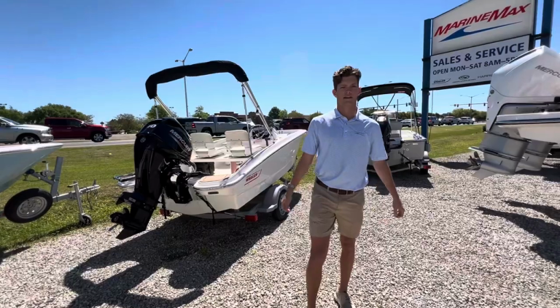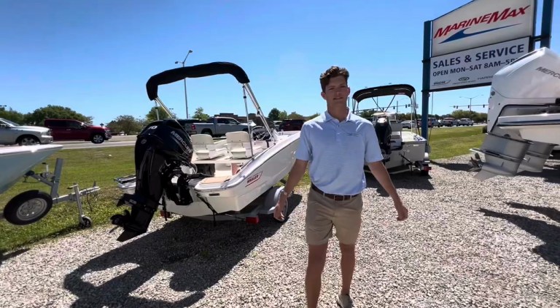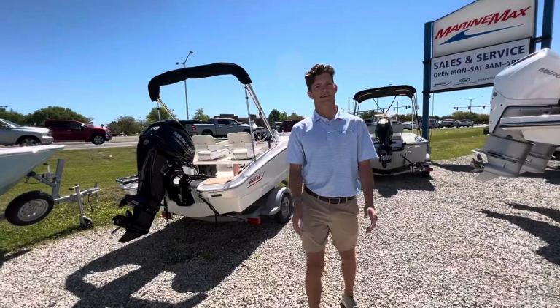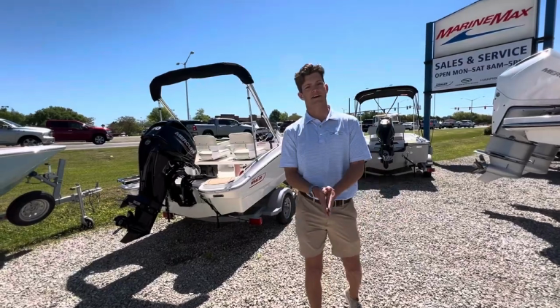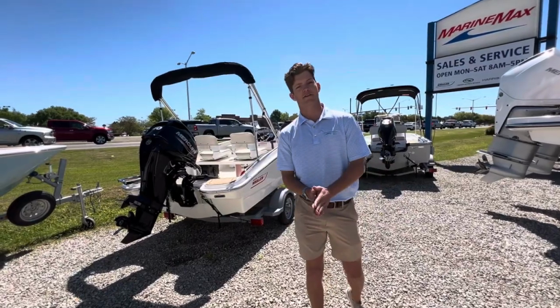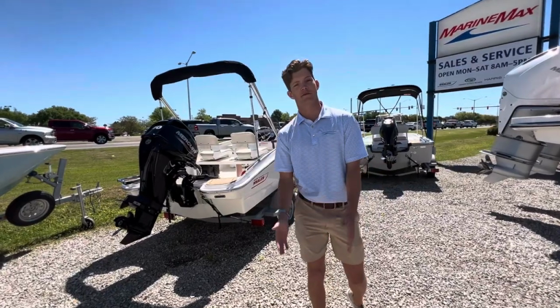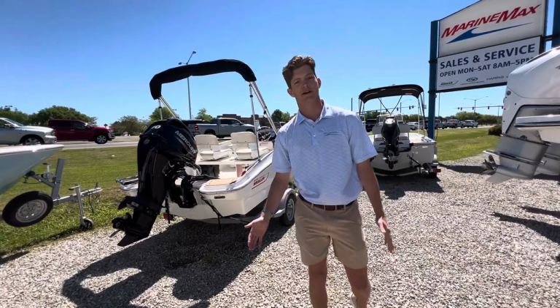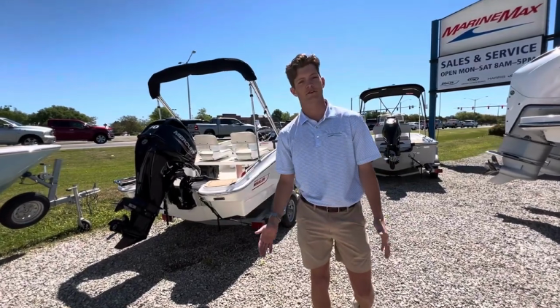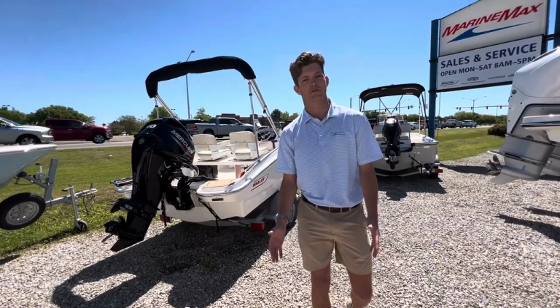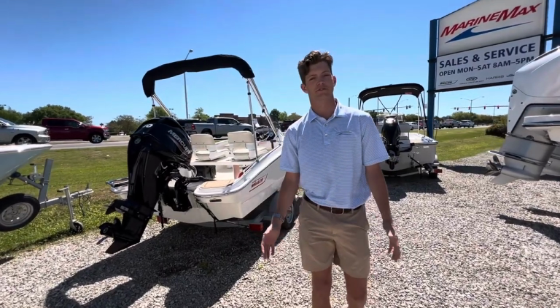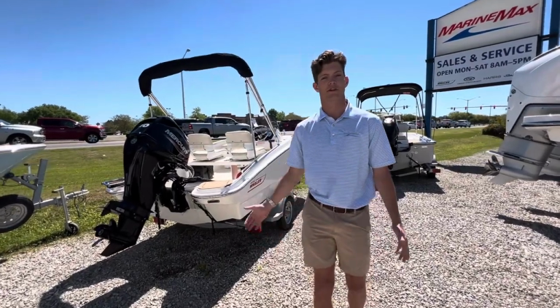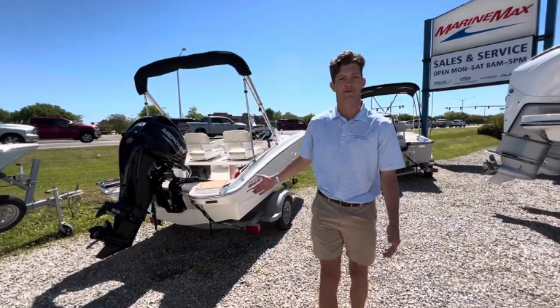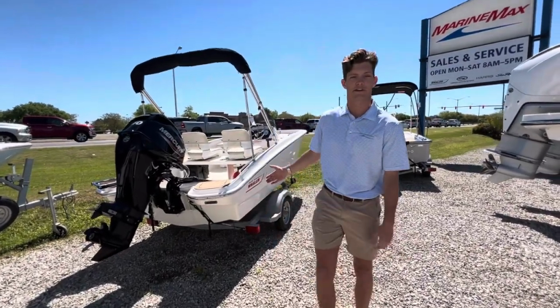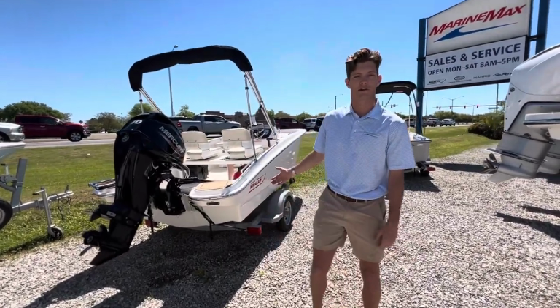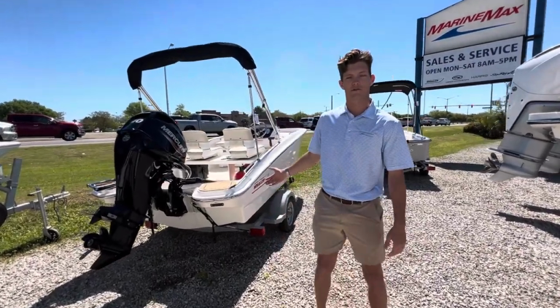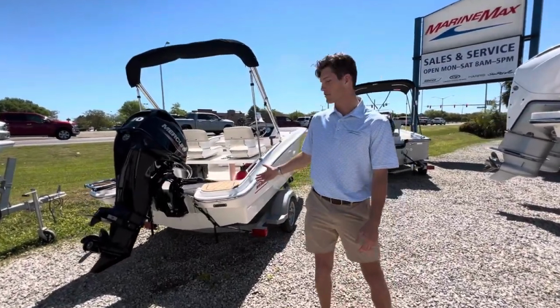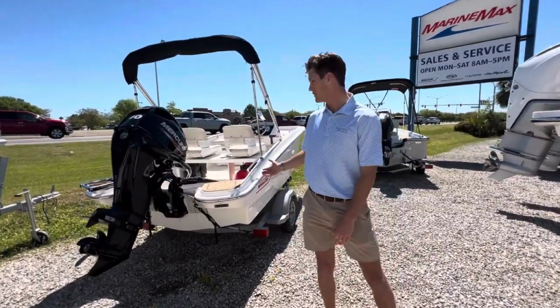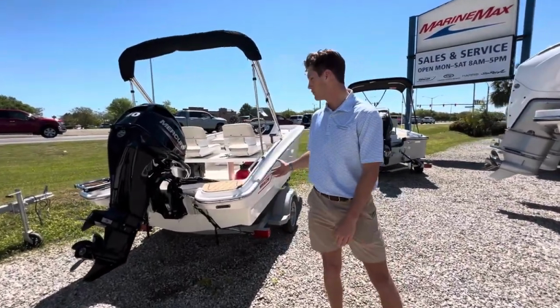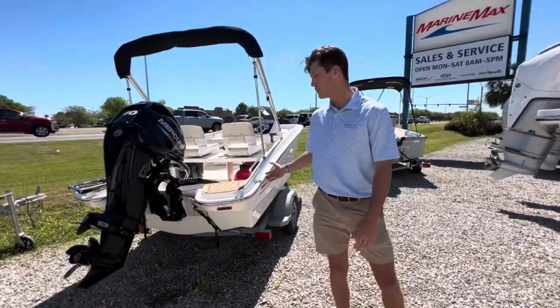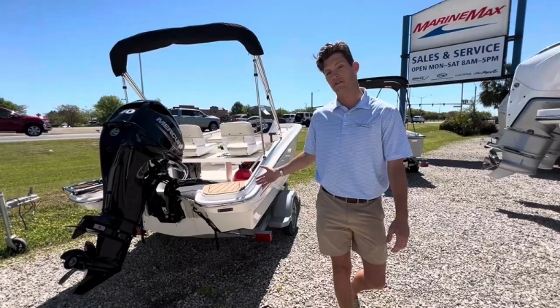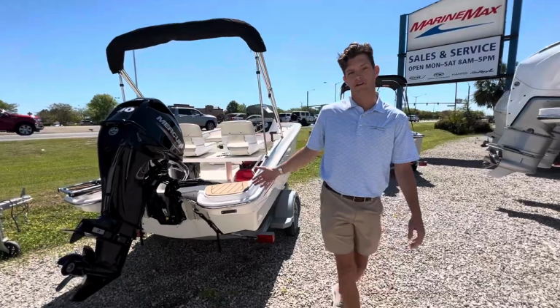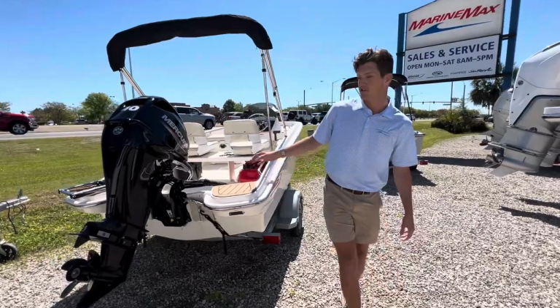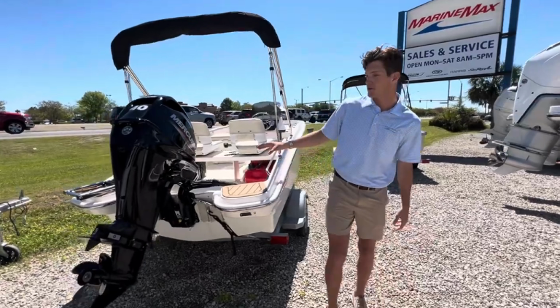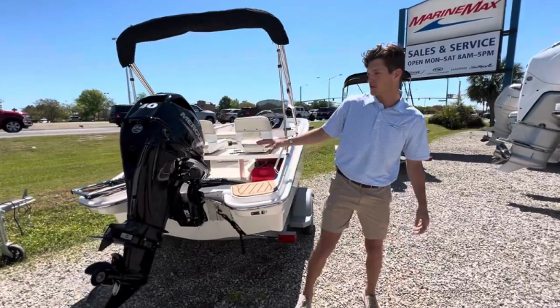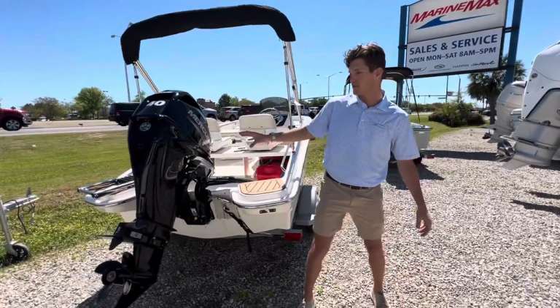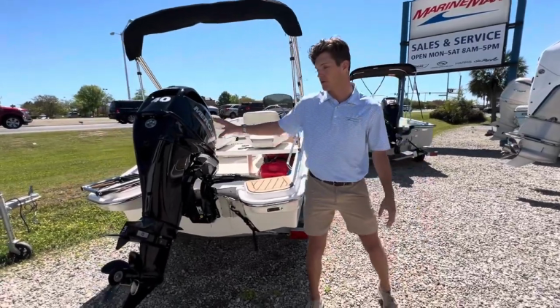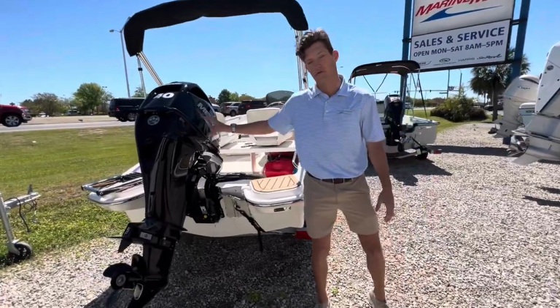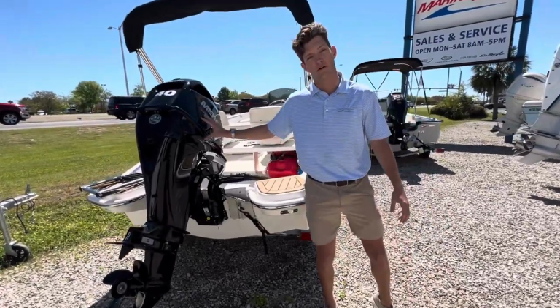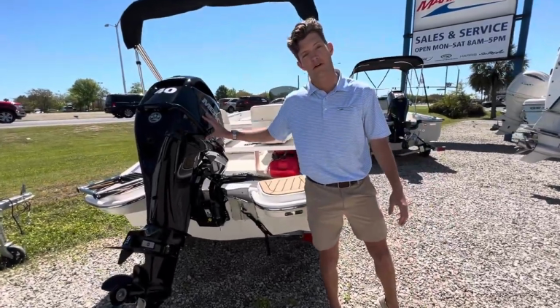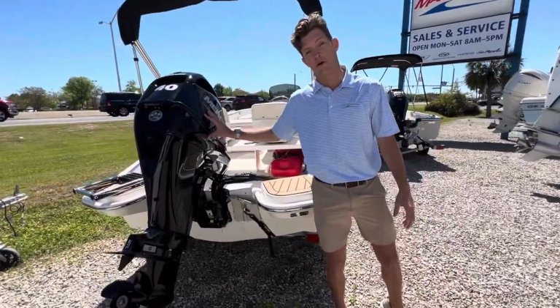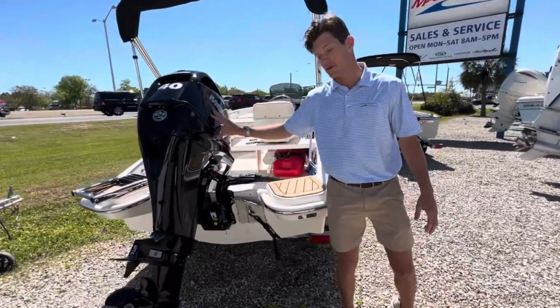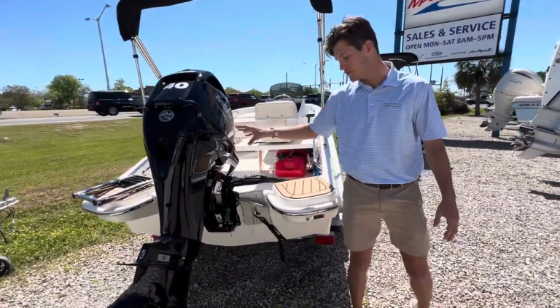Hey guys, this is Gavin Neihard at MarineMax Gulf Shores. Today we're gonna be looking at the Boston Whaler 13 Supersport. This boat comes with a 40 horsepower Mercury engine.